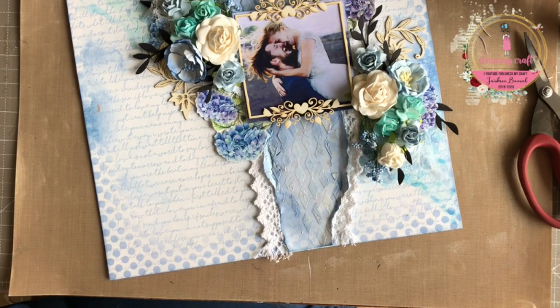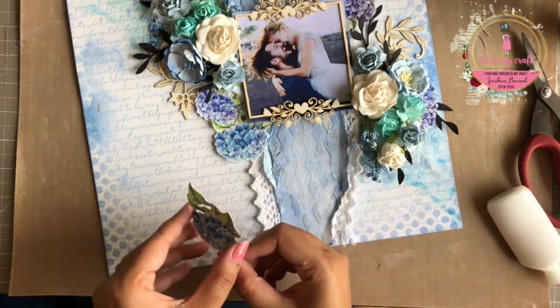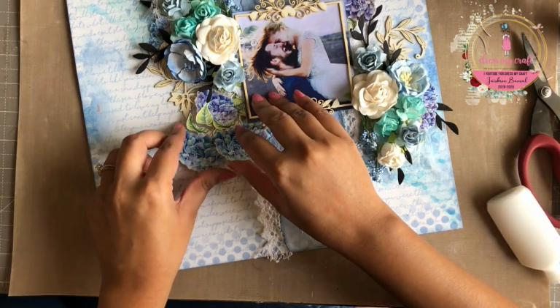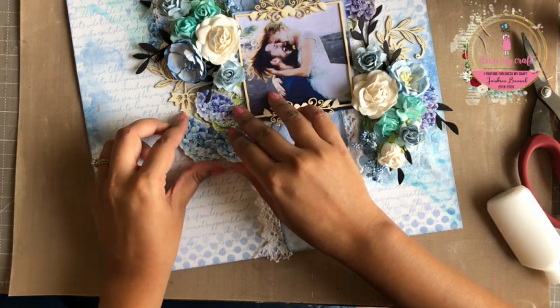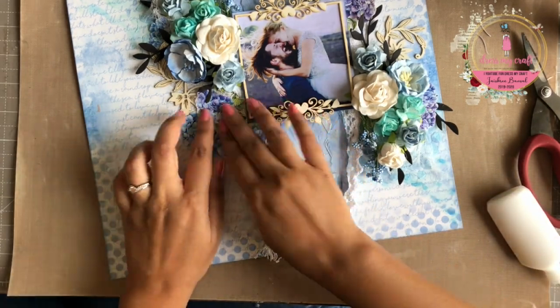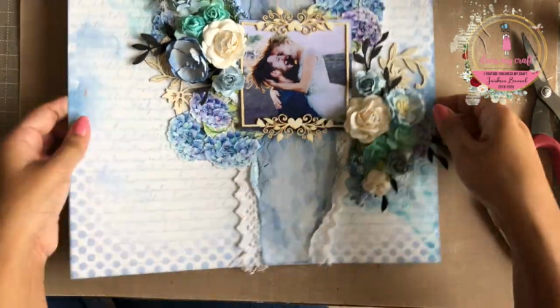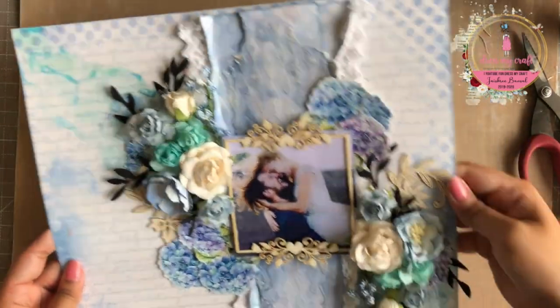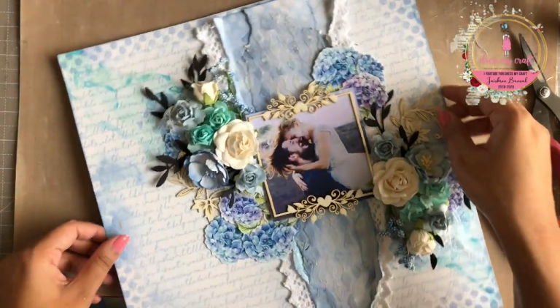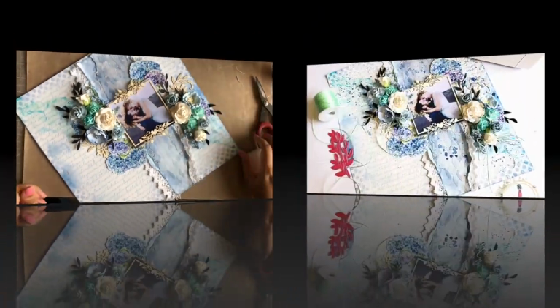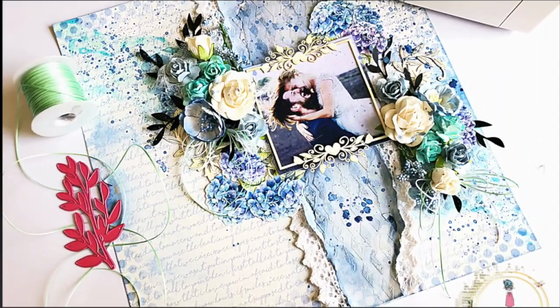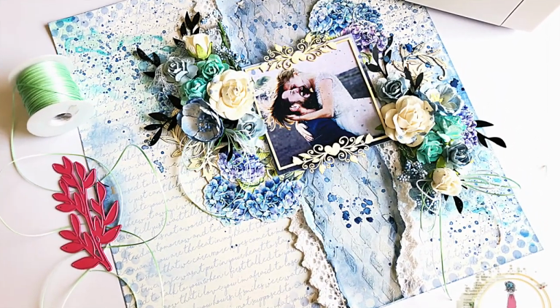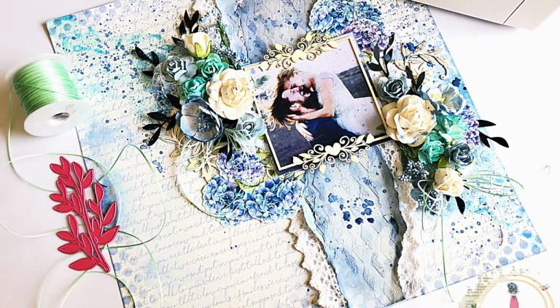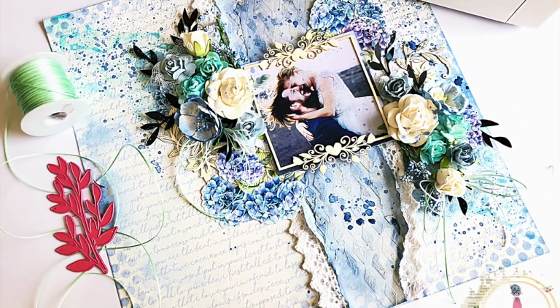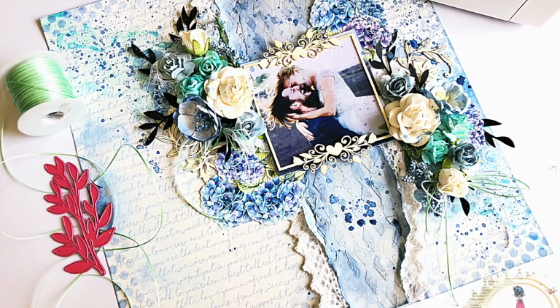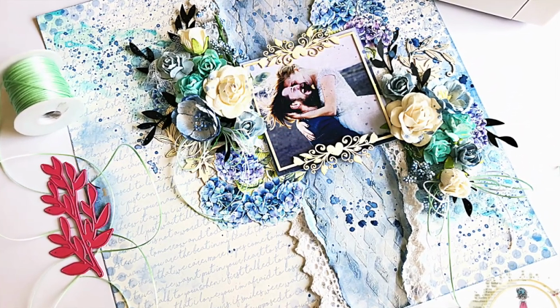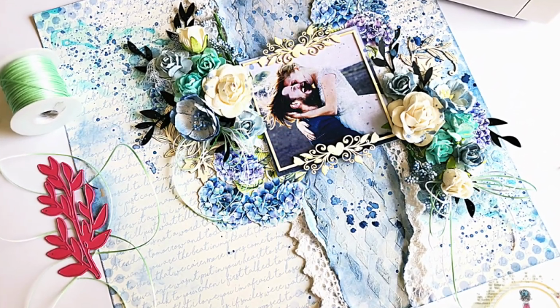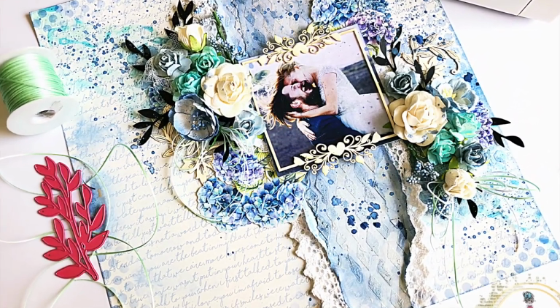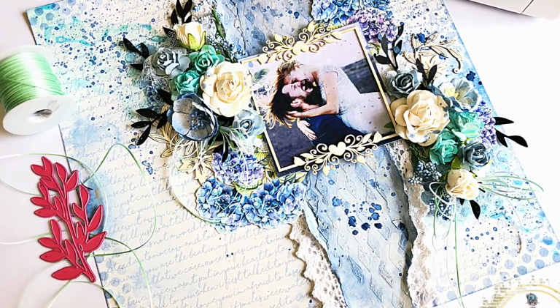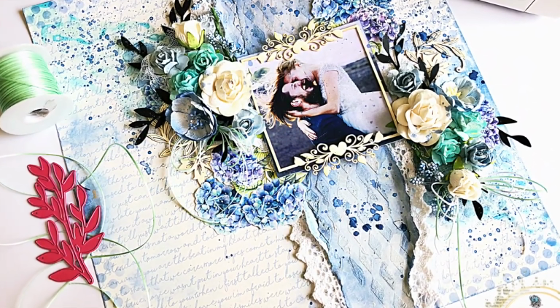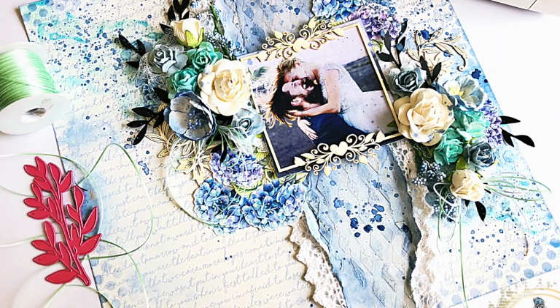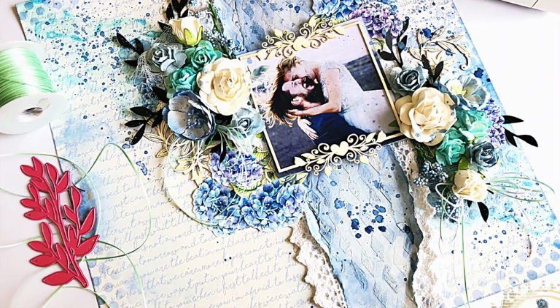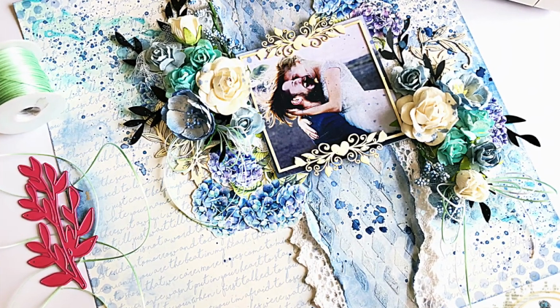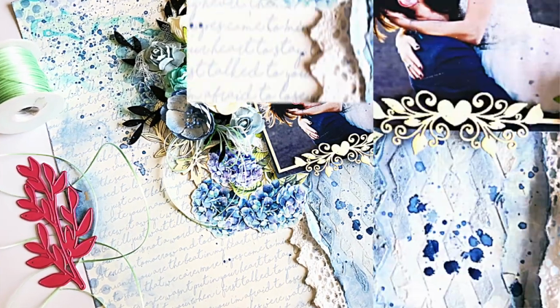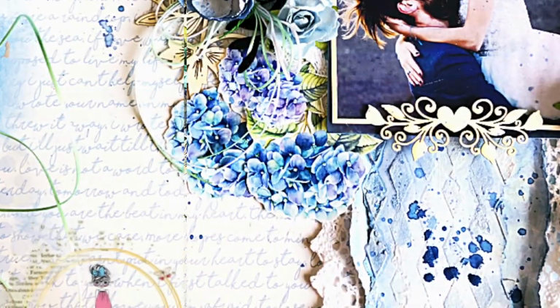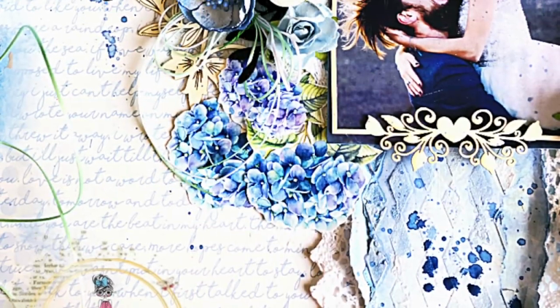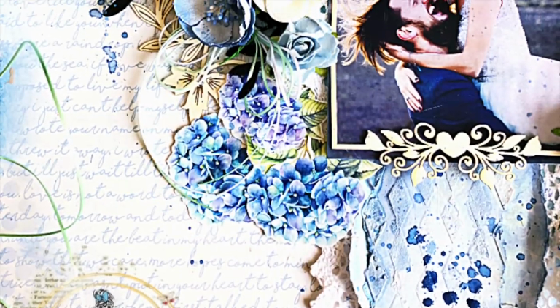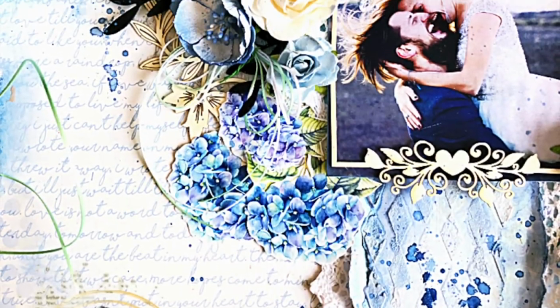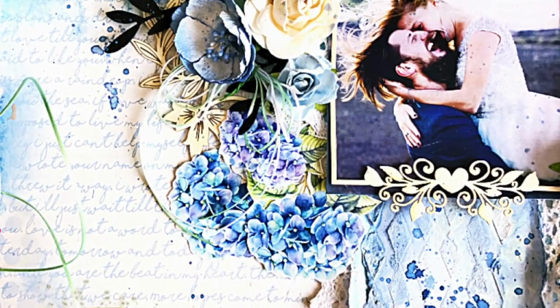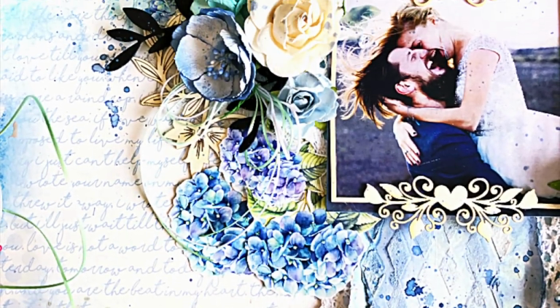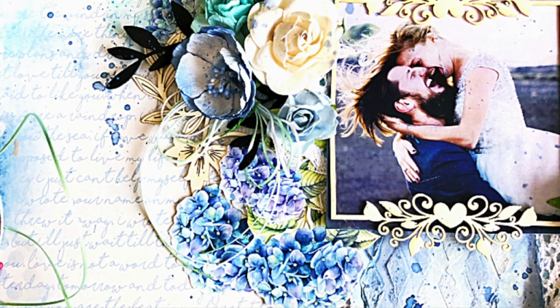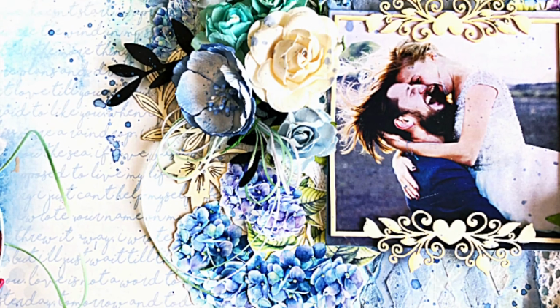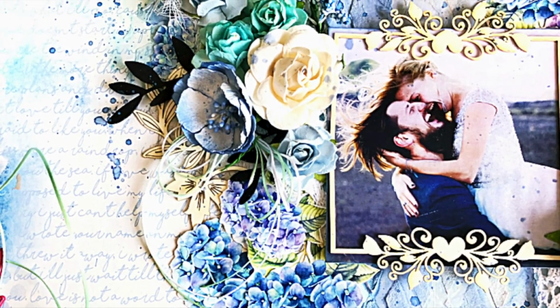And here our layout is ready. Later on, I also ended up adding some splatters using the diluted Distress Oxide color Faded Jeans around the floral arrangement, and some bows made with satin twine from Dress My Craft.